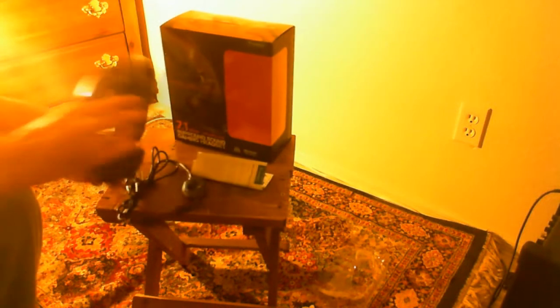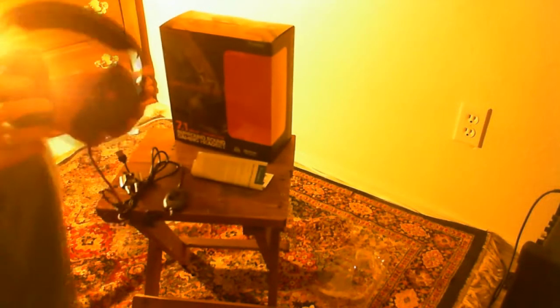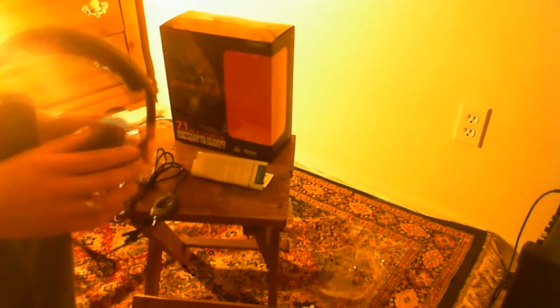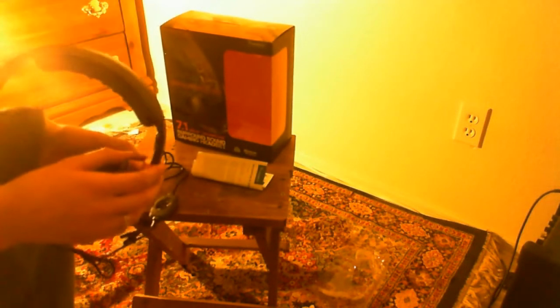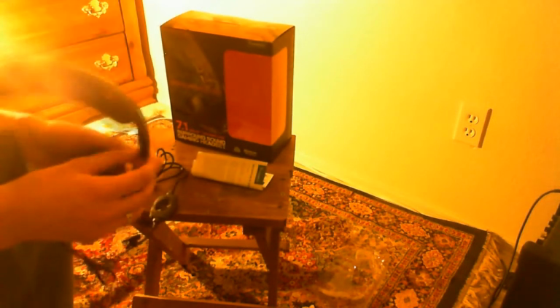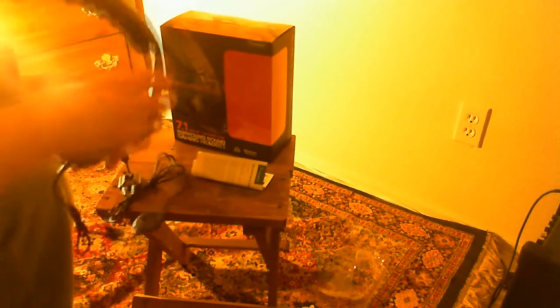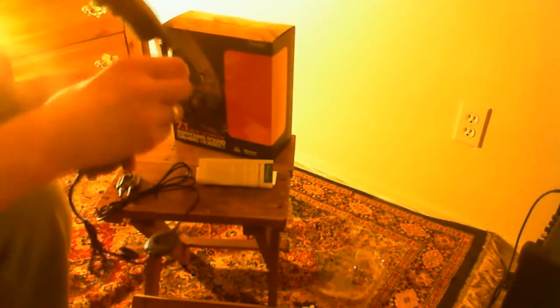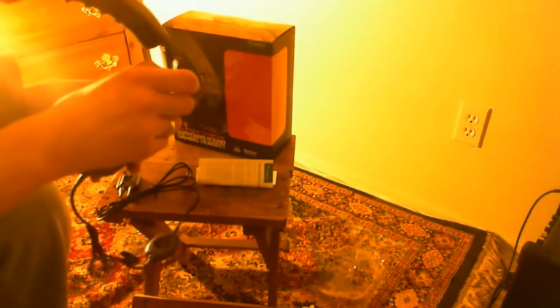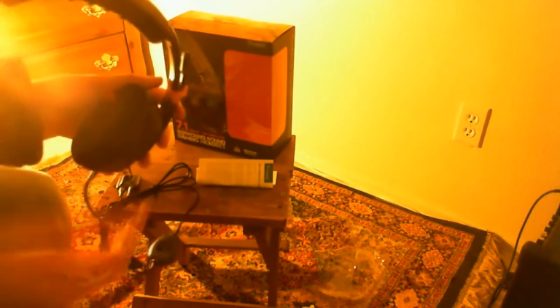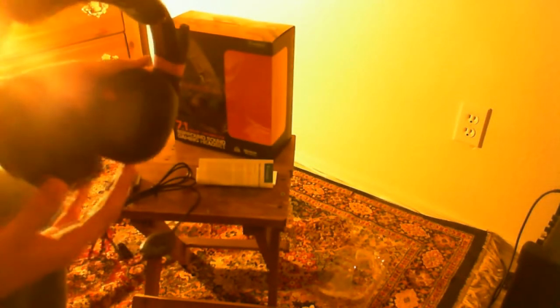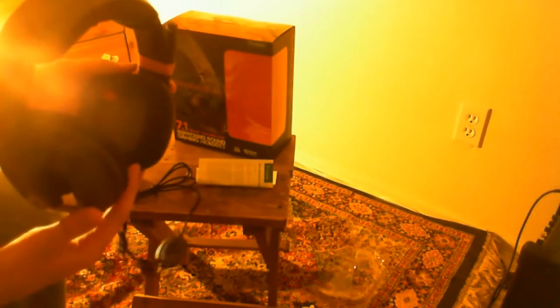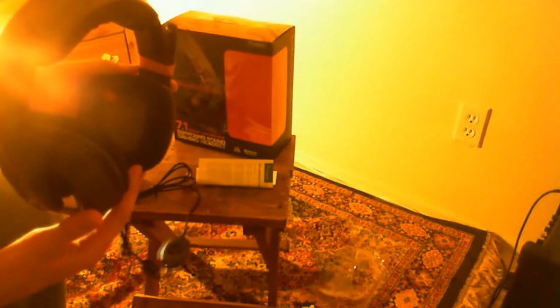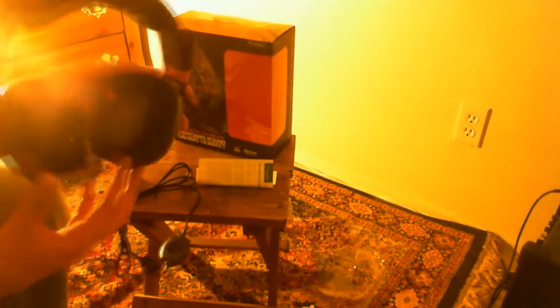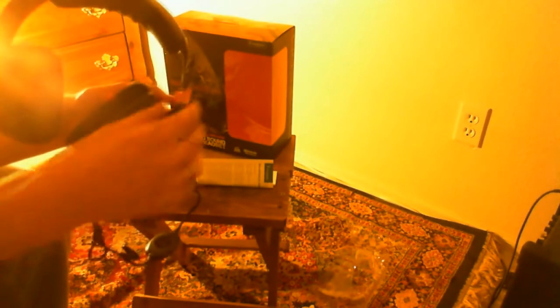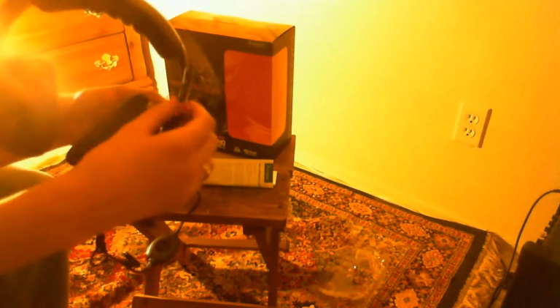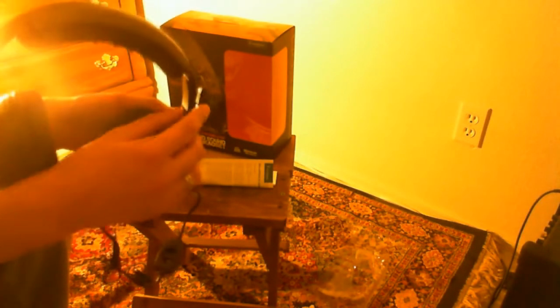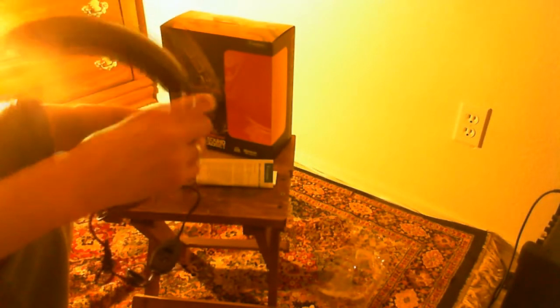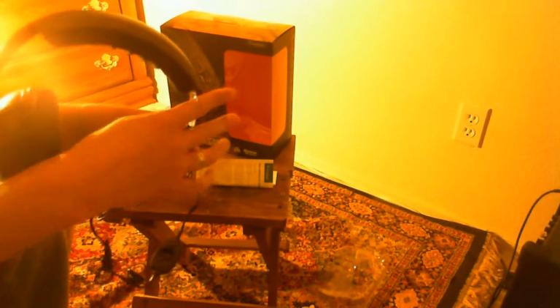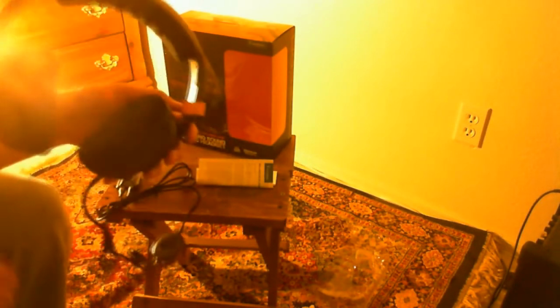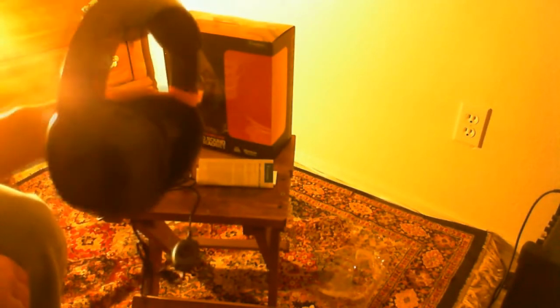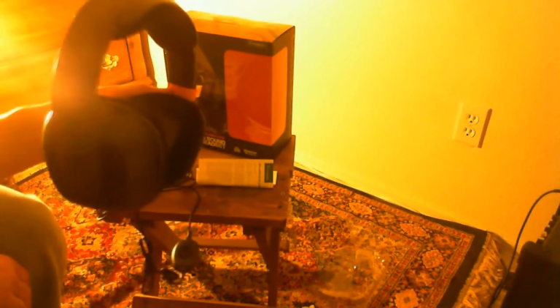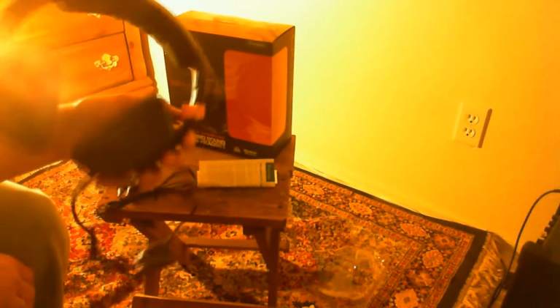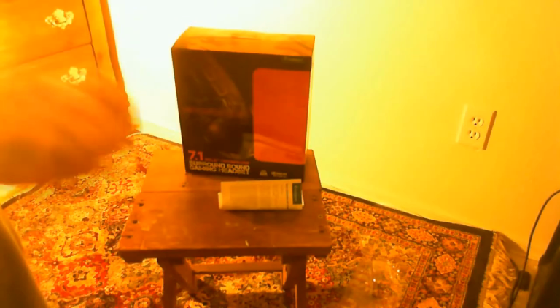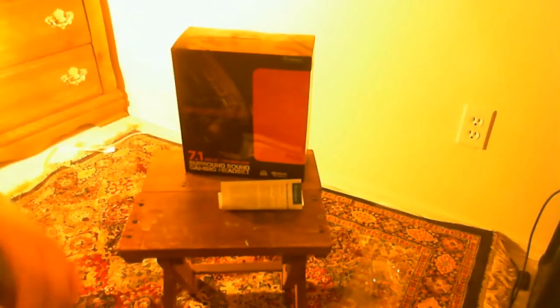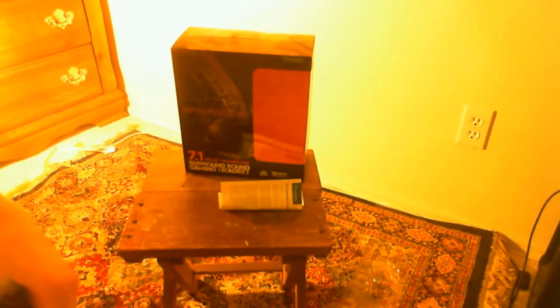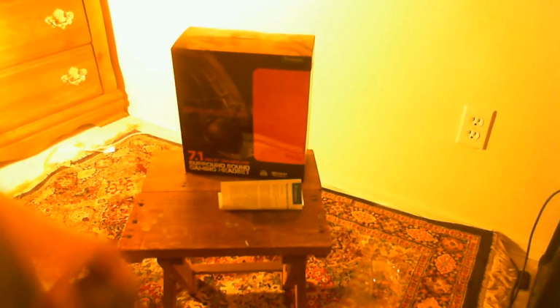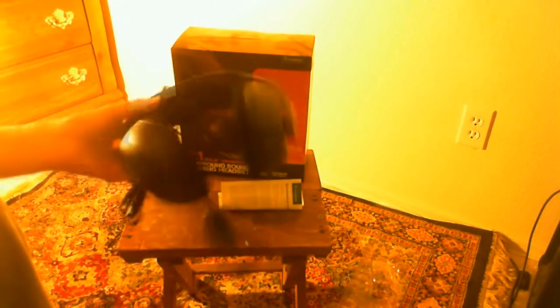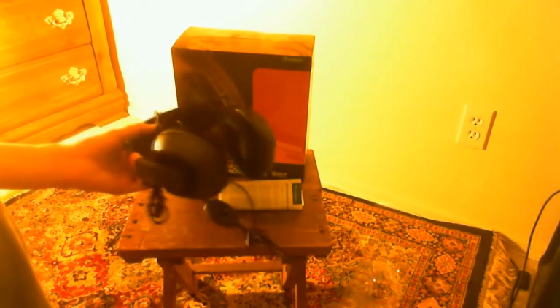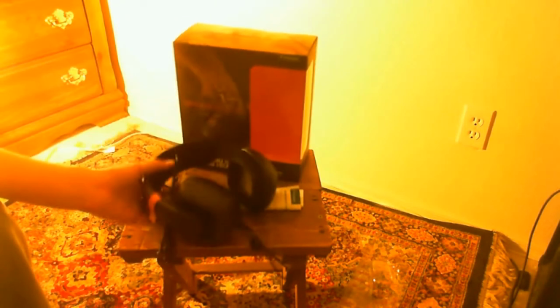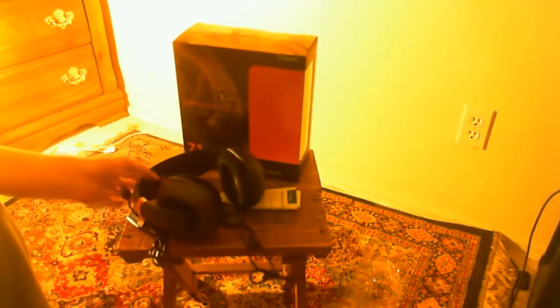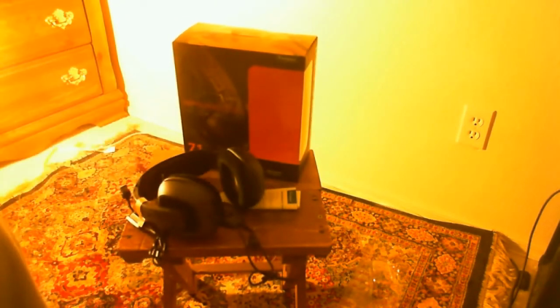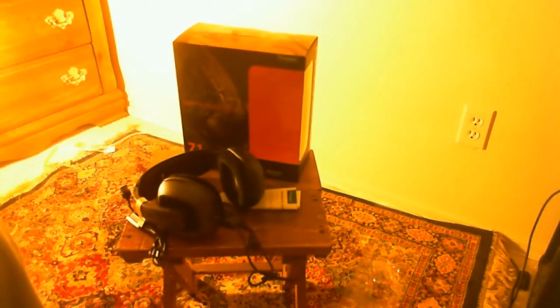Another cool feature with this headset is it has this hideaway mic, so if you don't want it out, you just put it back up here and it's hidden. And that is the GameCom 777 7.1 Dolby surround sound headset.